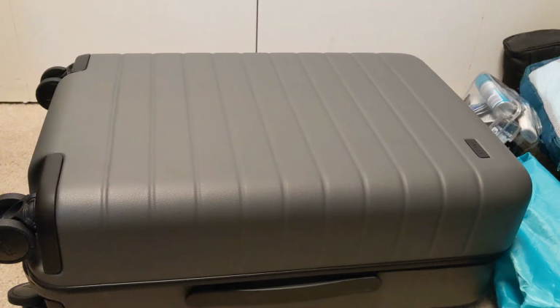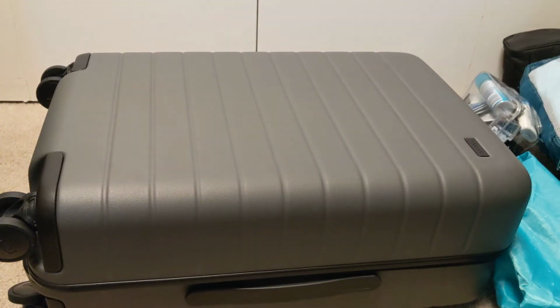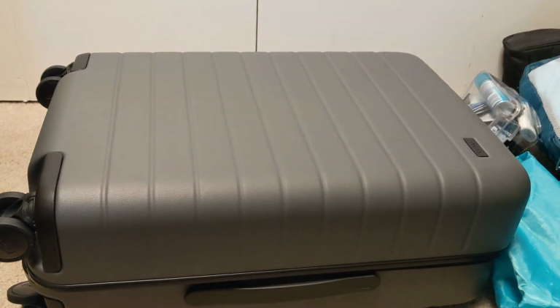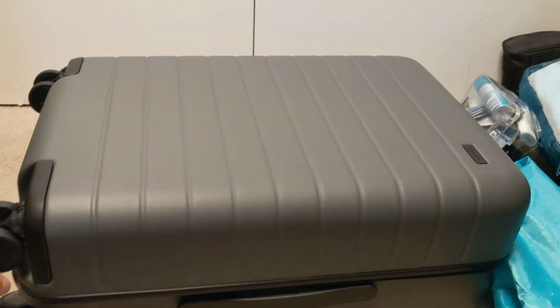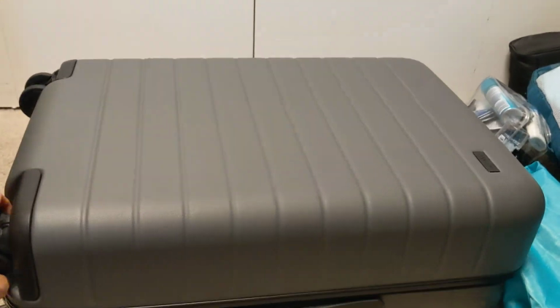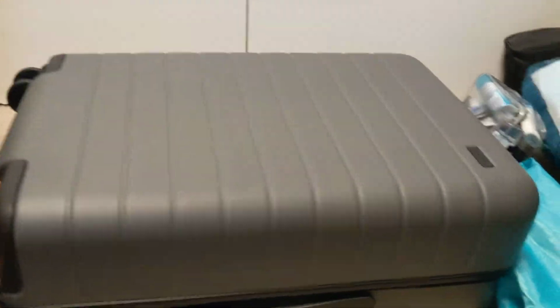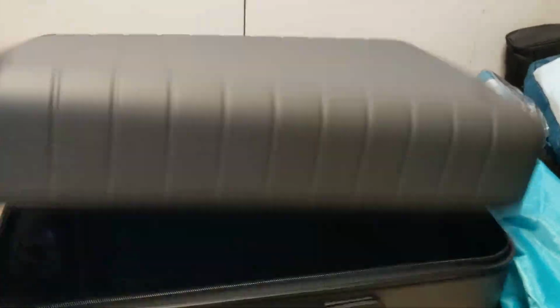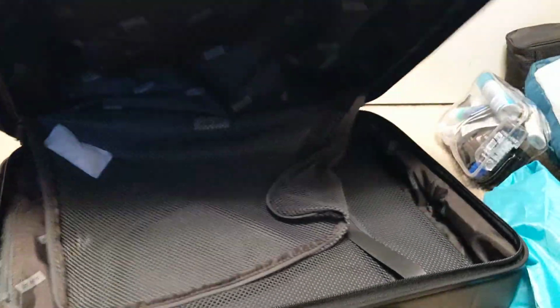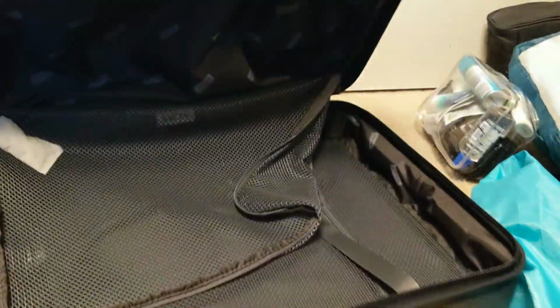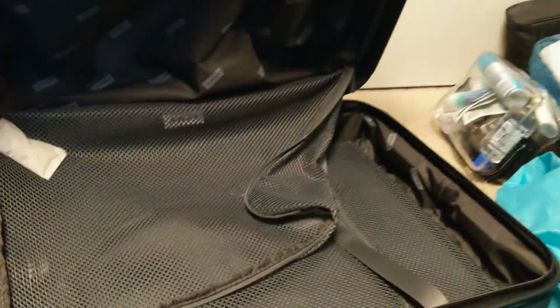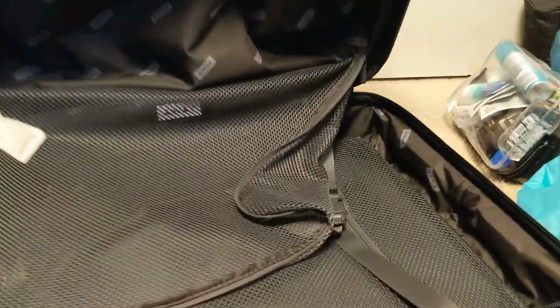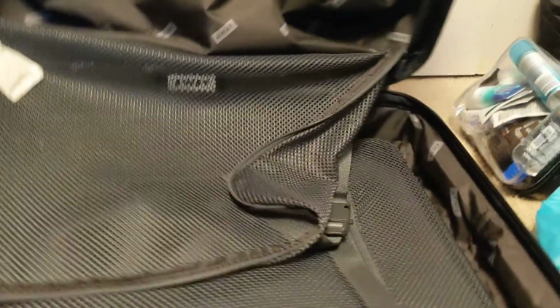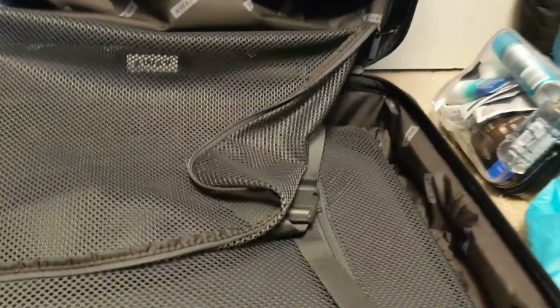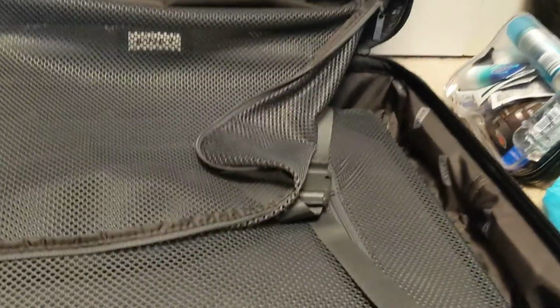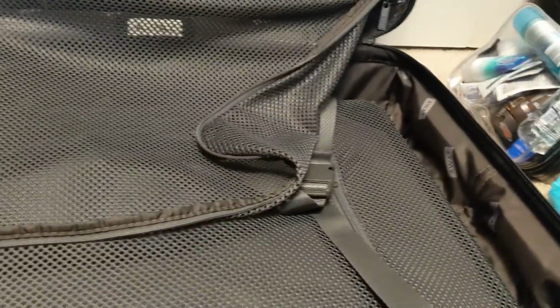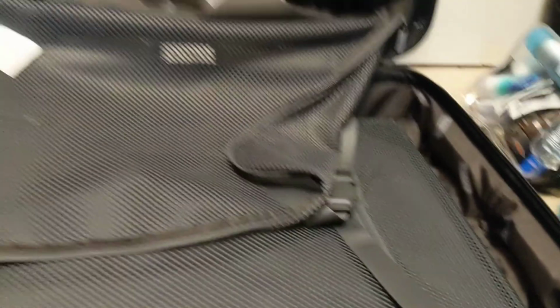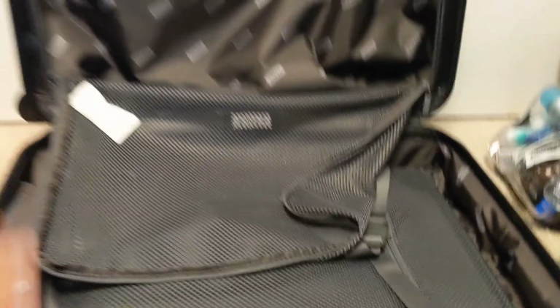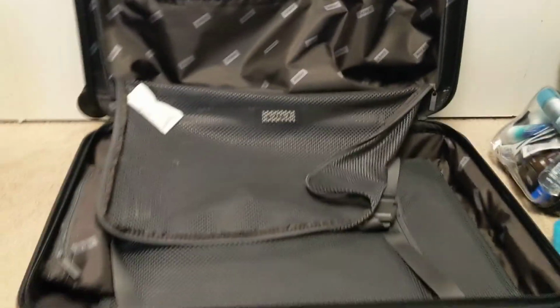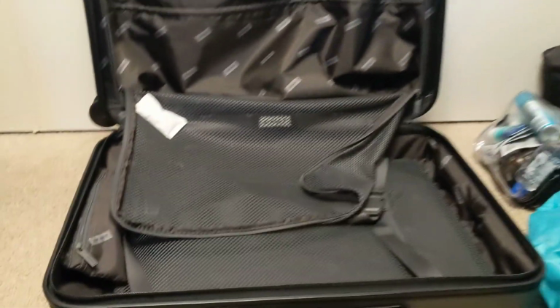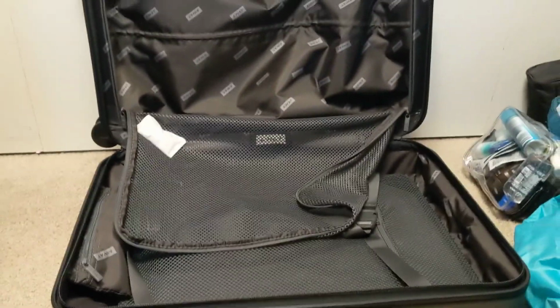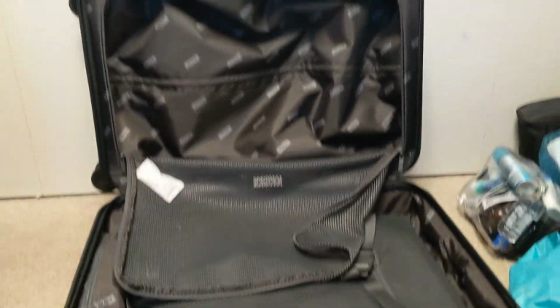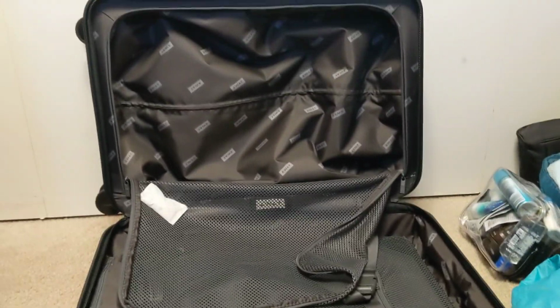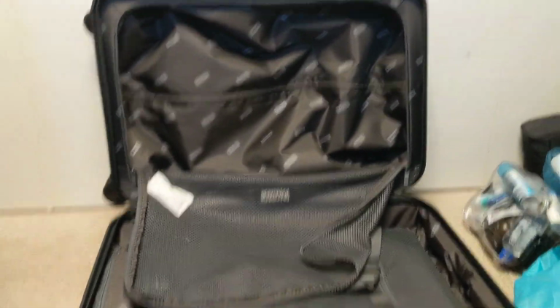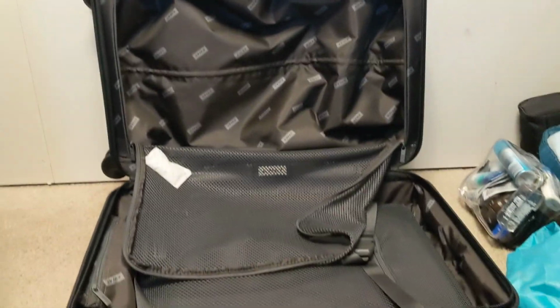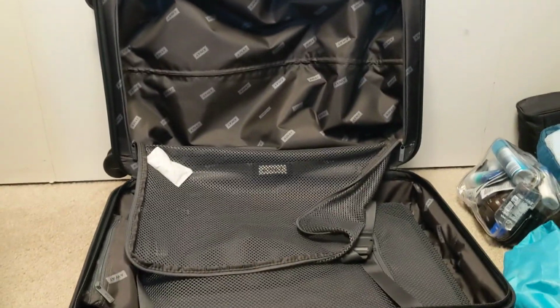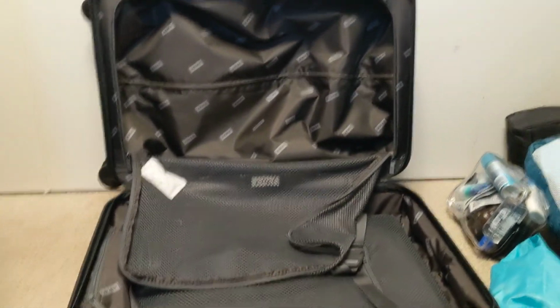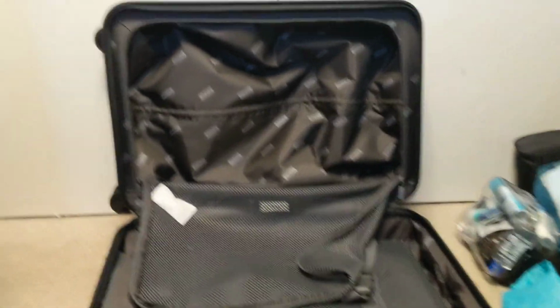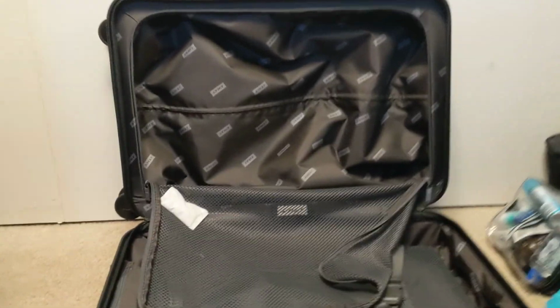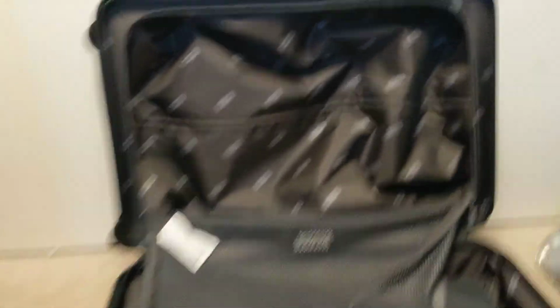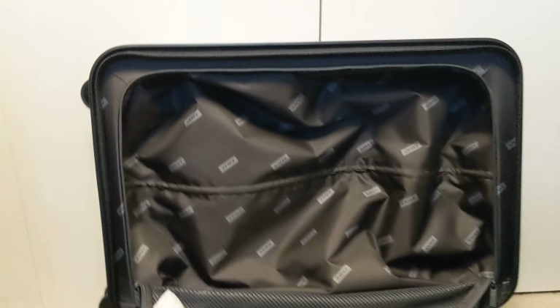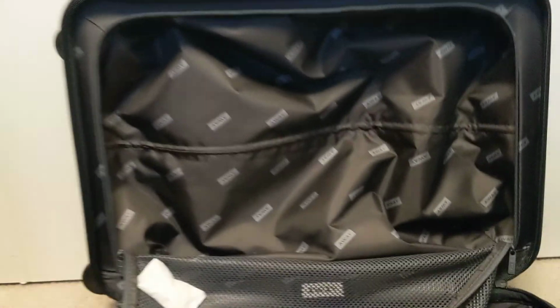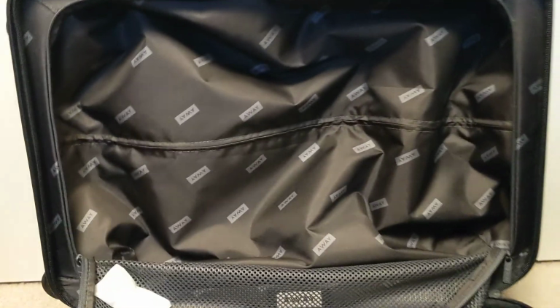This is the Away Bigger carry-on and I'm going to pack it to see what we can fit inside for a trip.